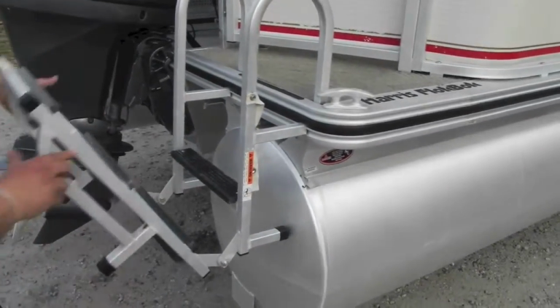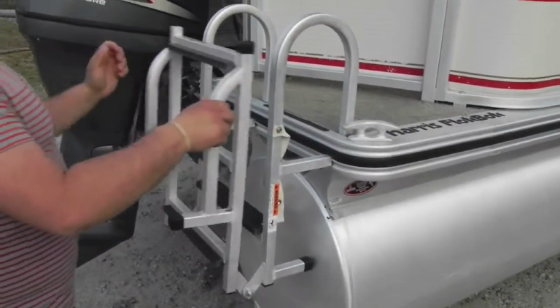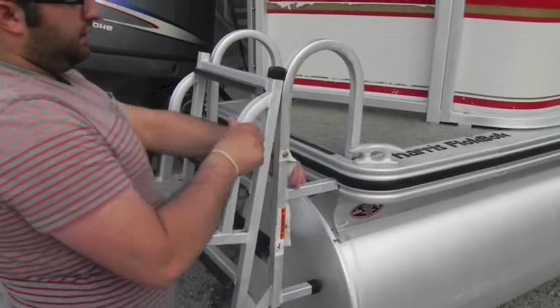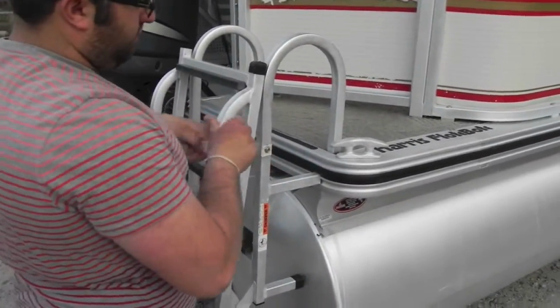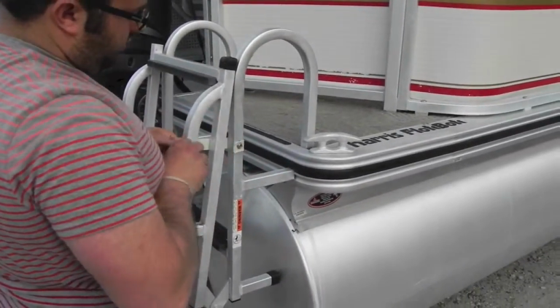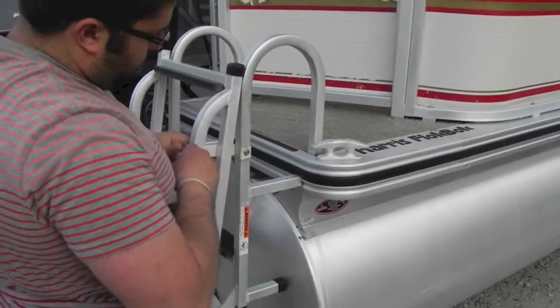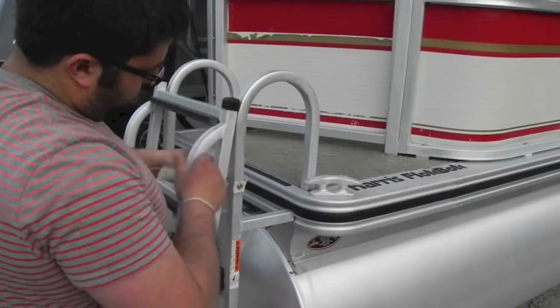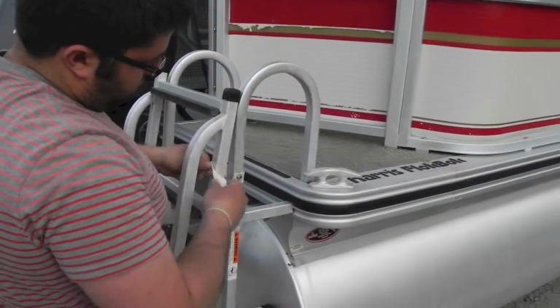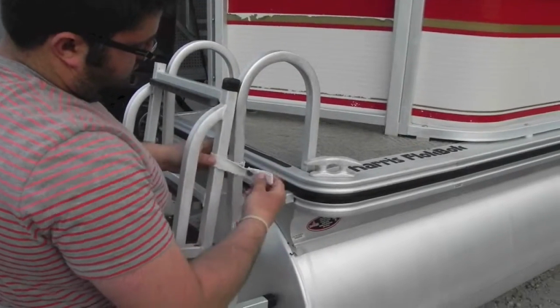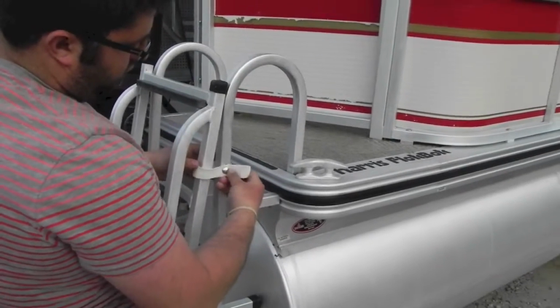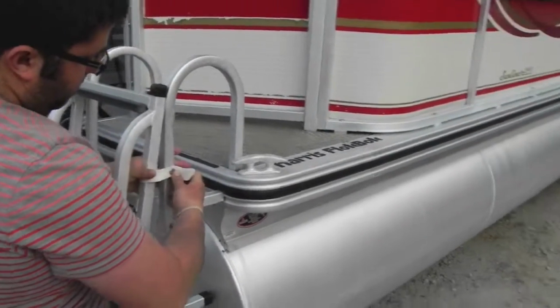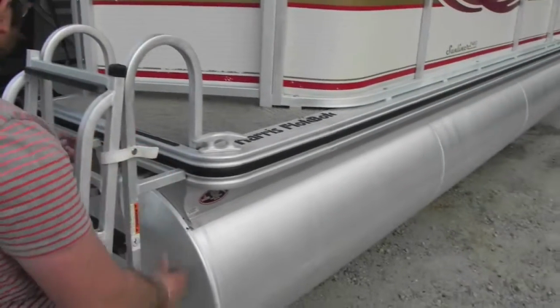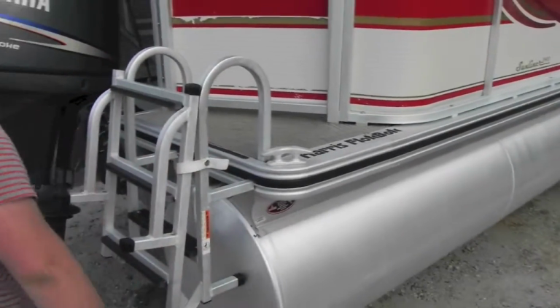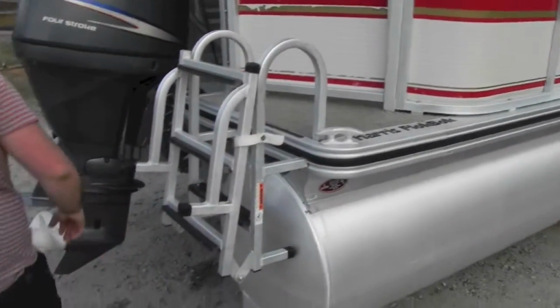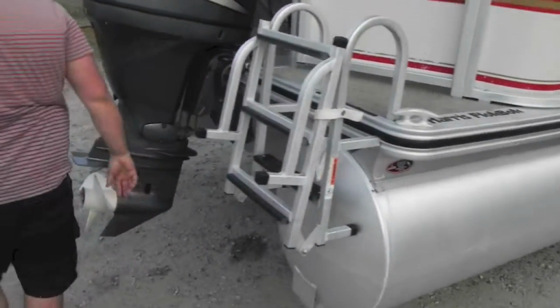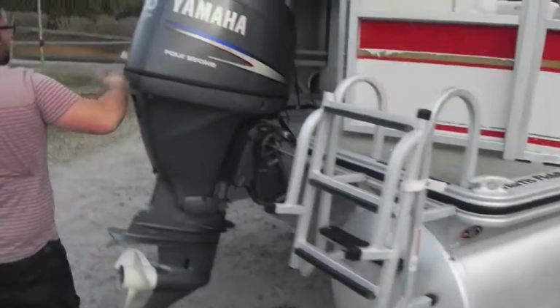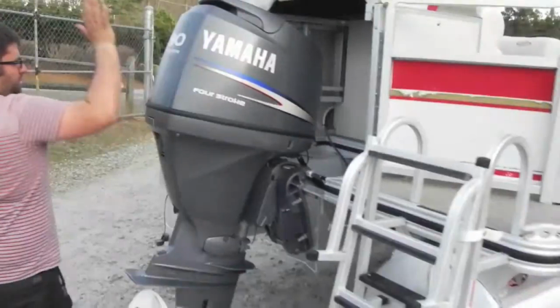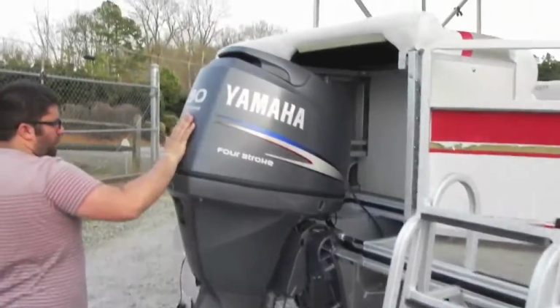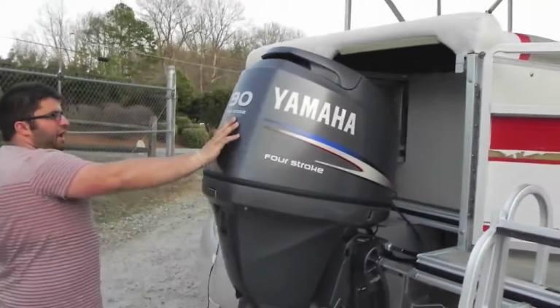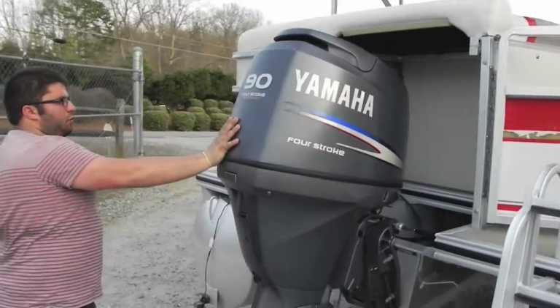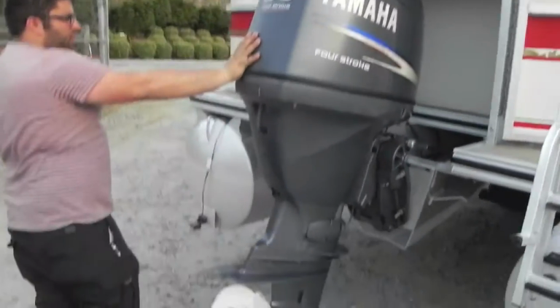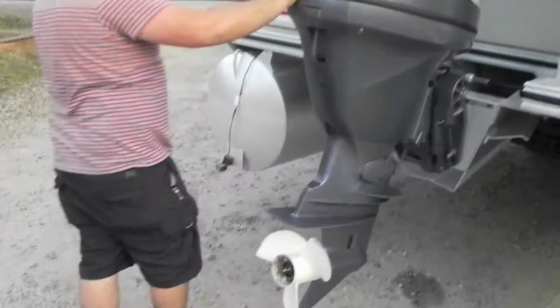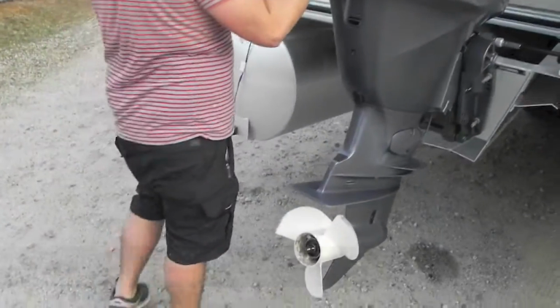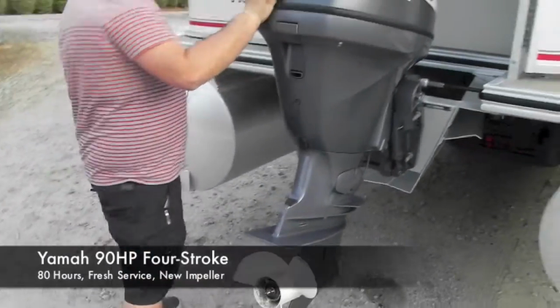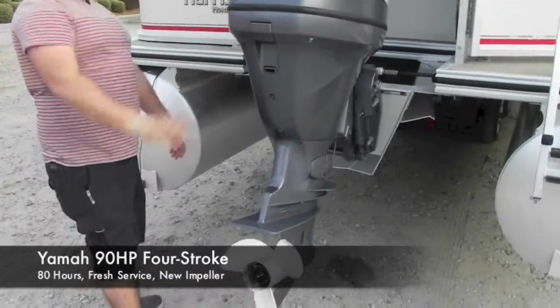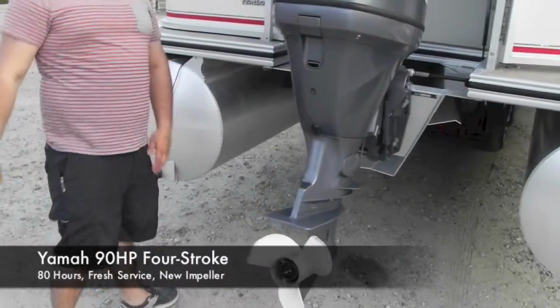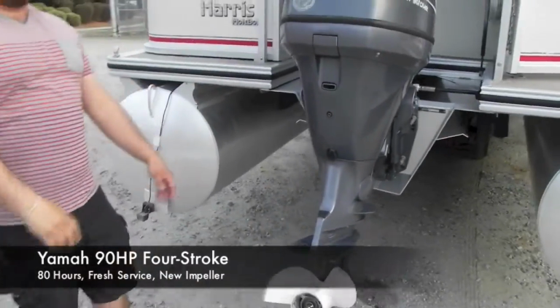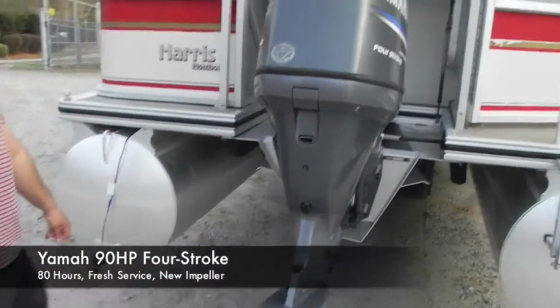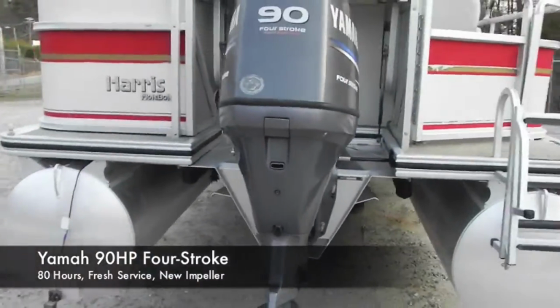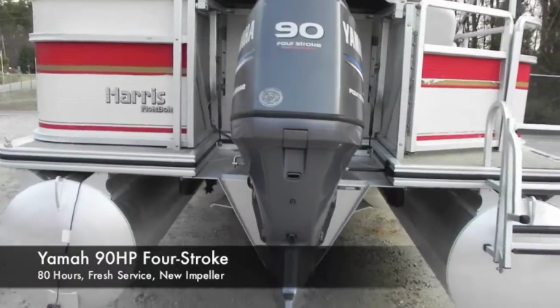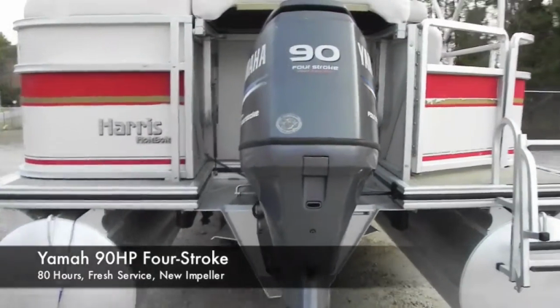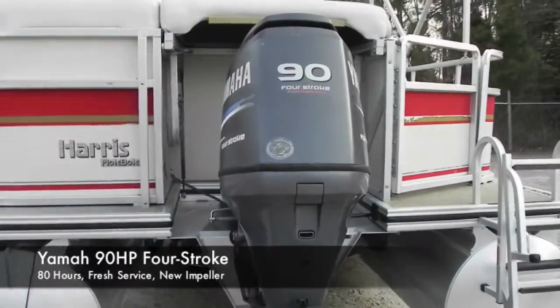The ladder folds down really easy. We have a Yamaha four-stroke. The boat has 80 hours on it and was just freshly serviced — new impeller, fresh oil and oil filter.